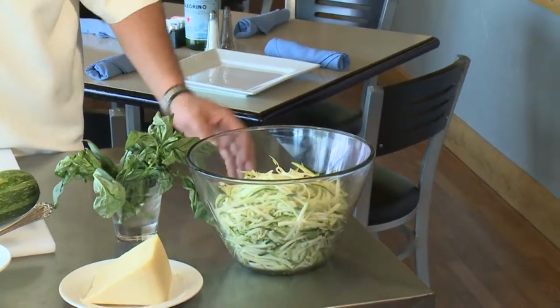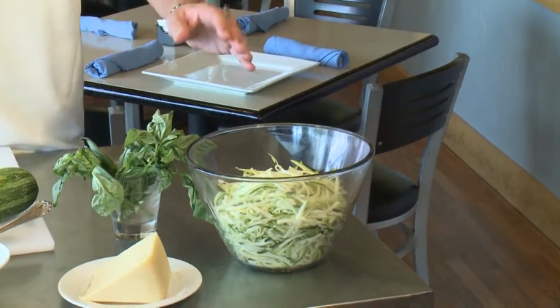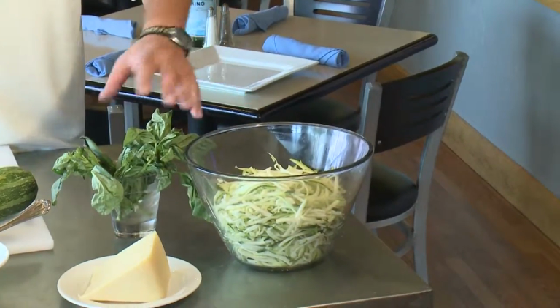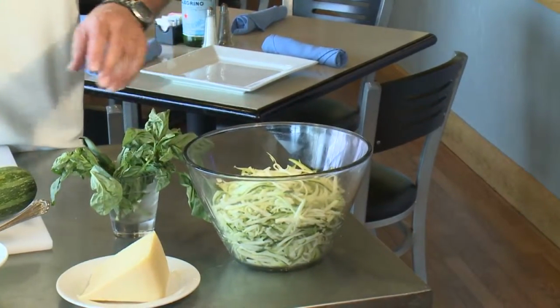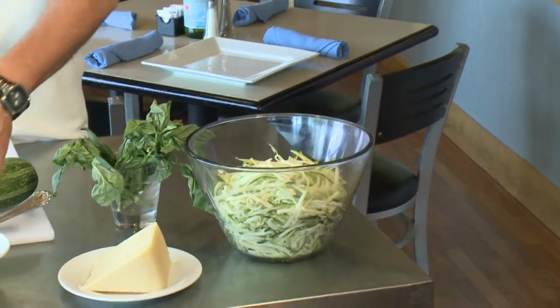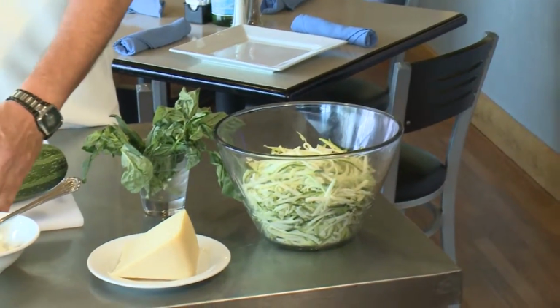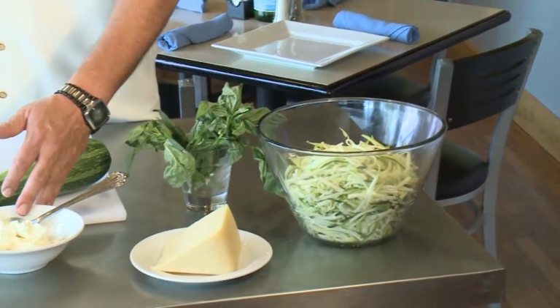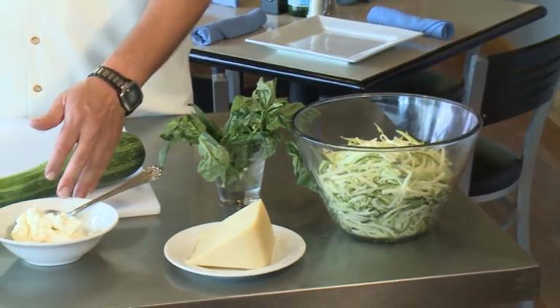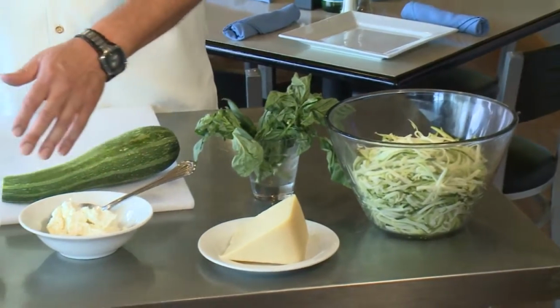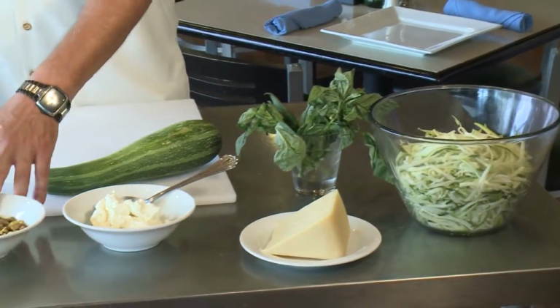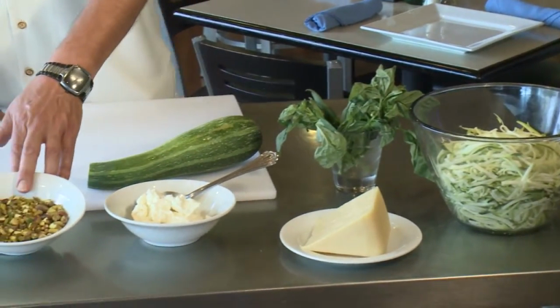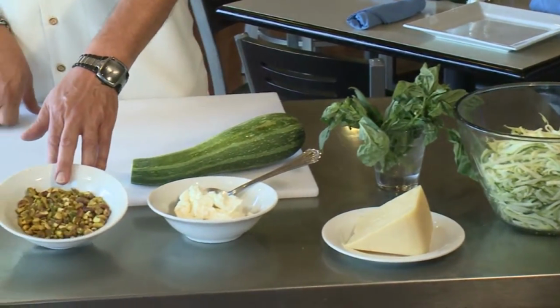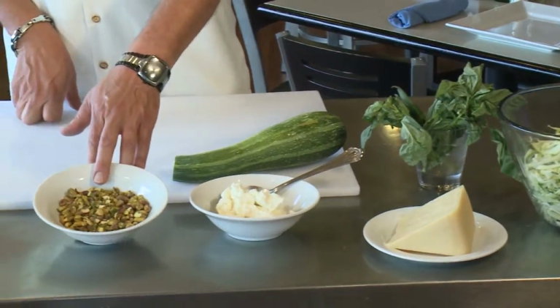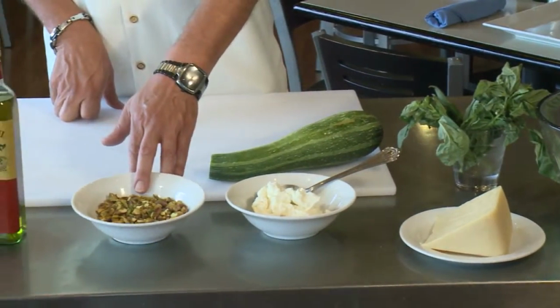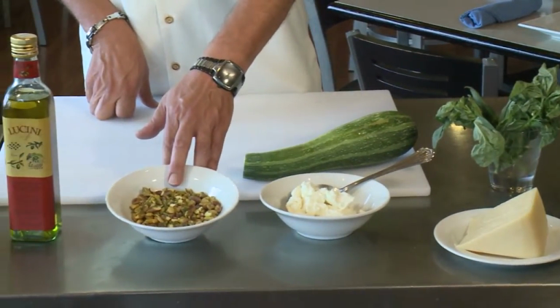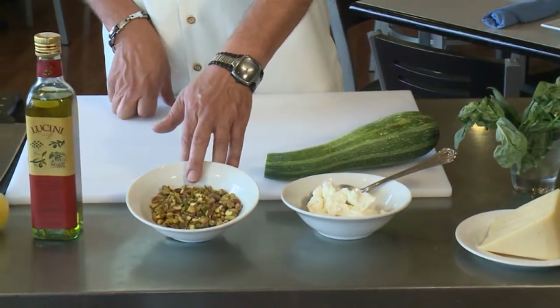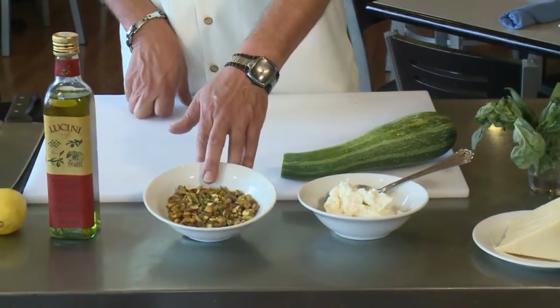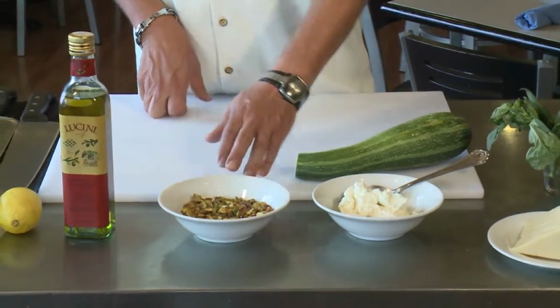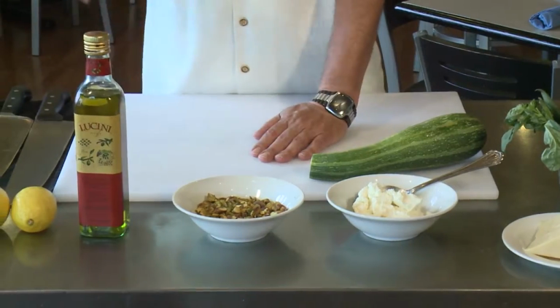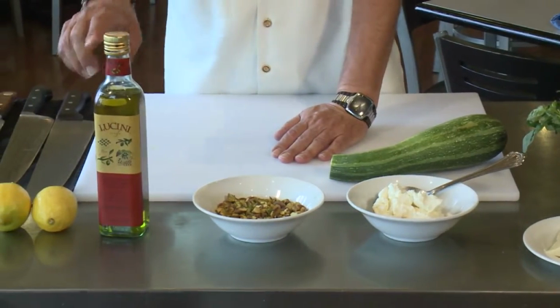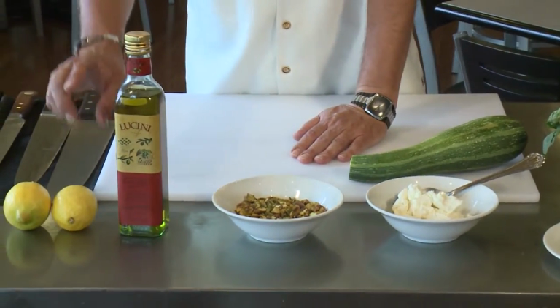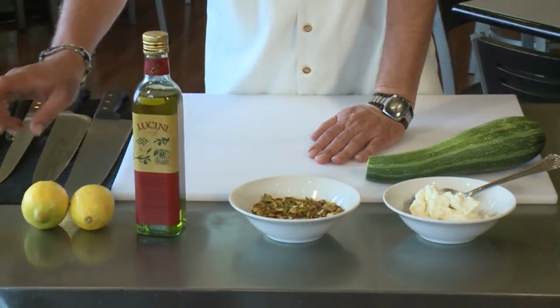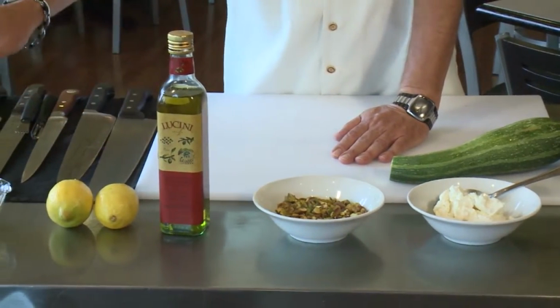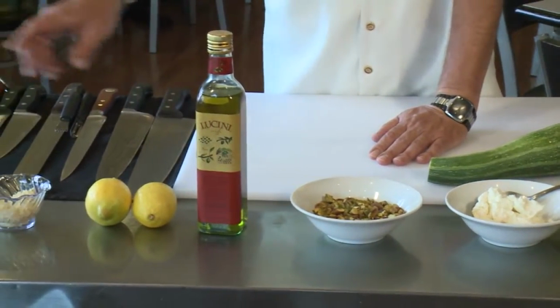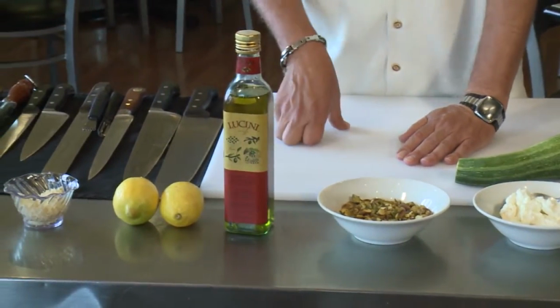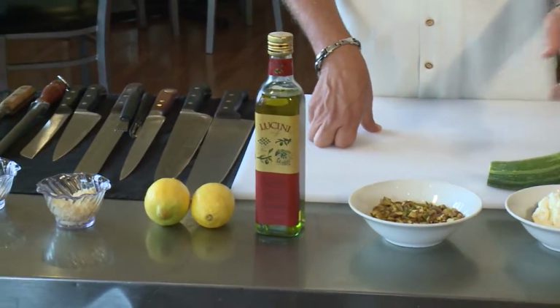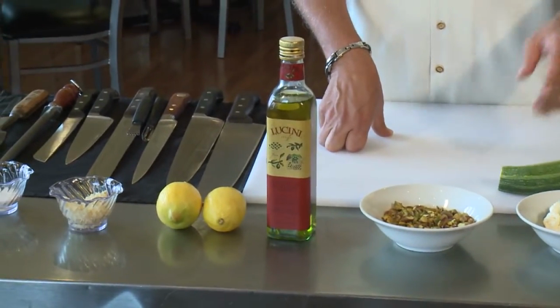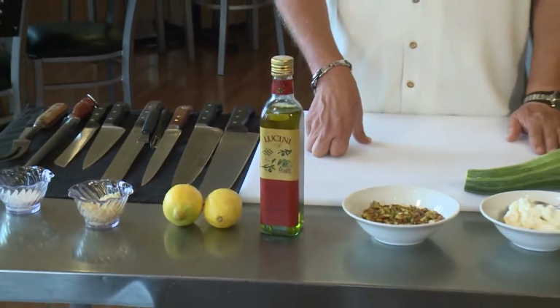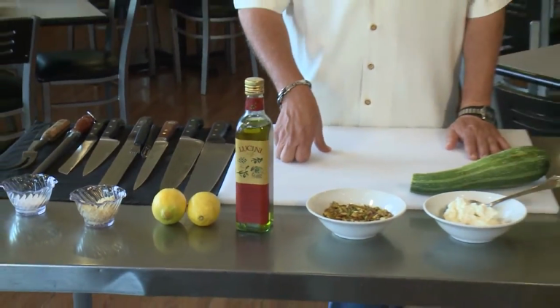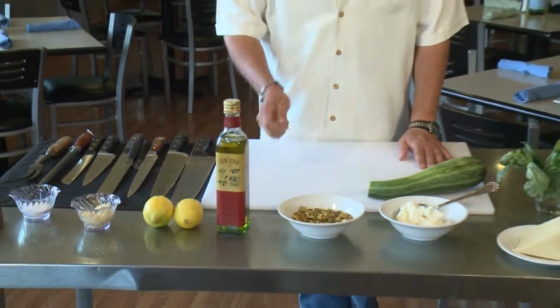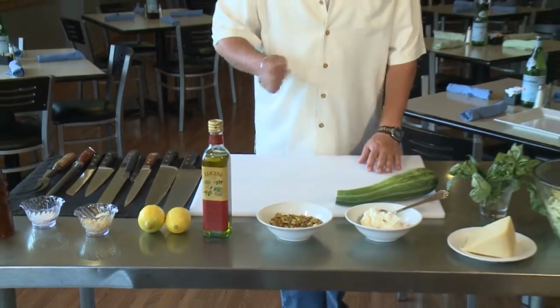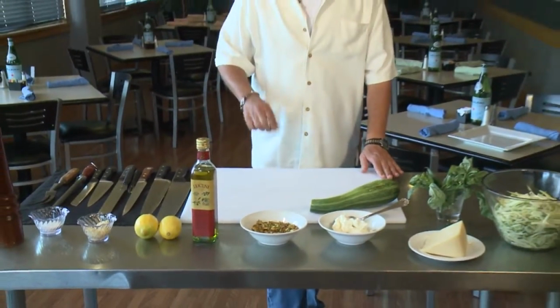This is going to have some fresh basil in it, a little ricotta, some pistachios that are kind of crushed and rough chopped. We've got extra virgin olive oil, some lemon, some garlic, salt and pepper. And right at the end we're going to use a little bit of Asiago cheese over the top.